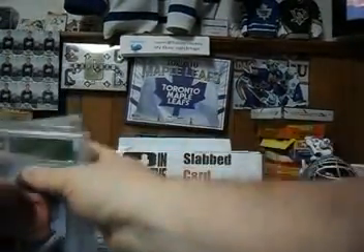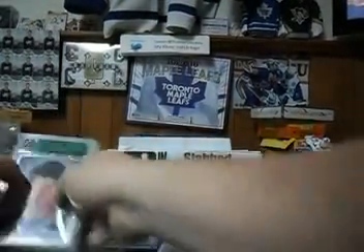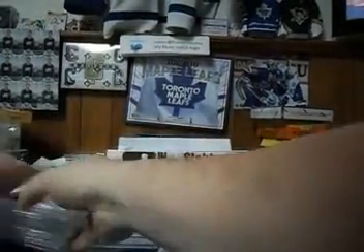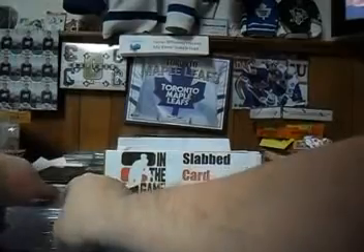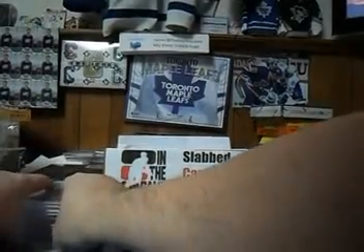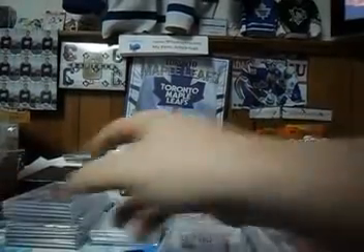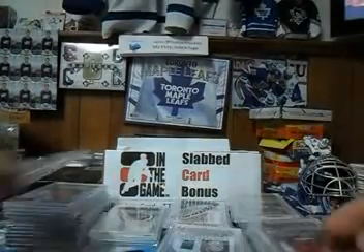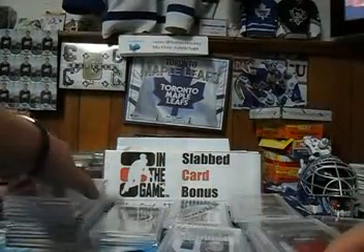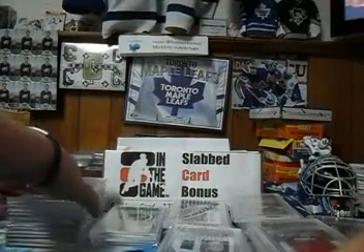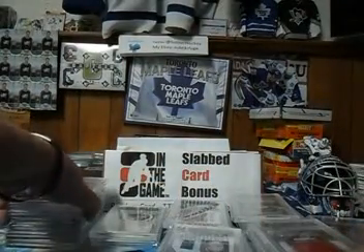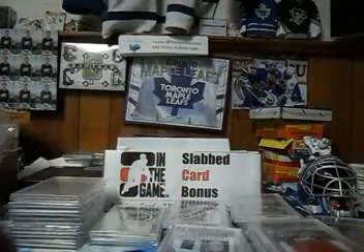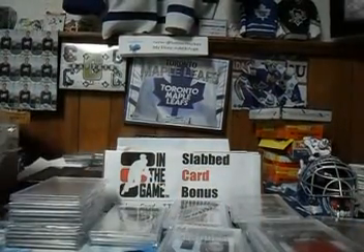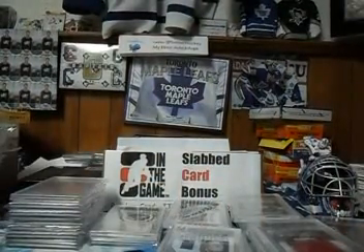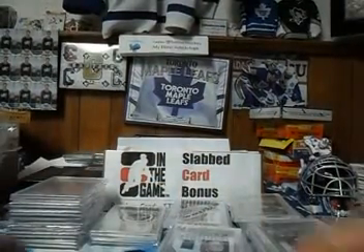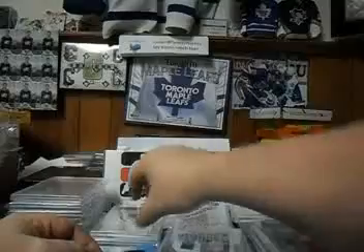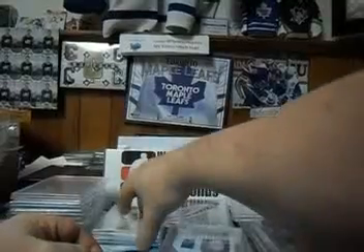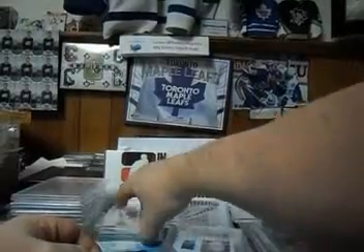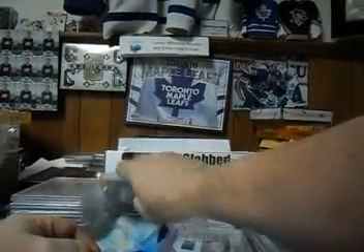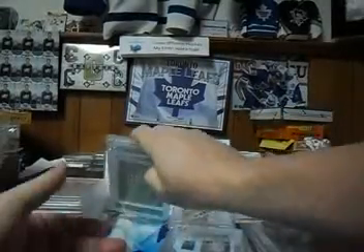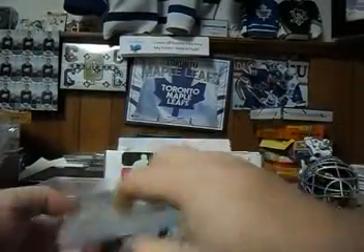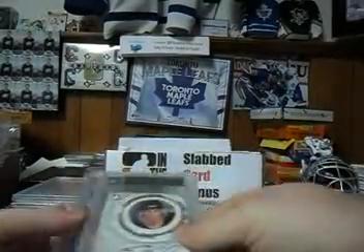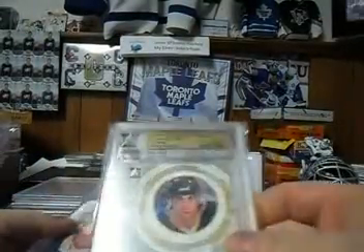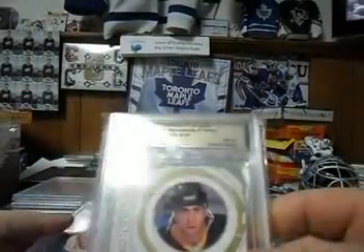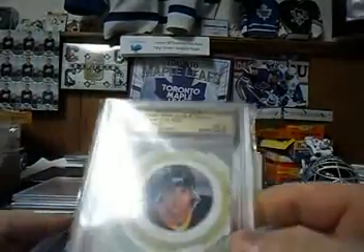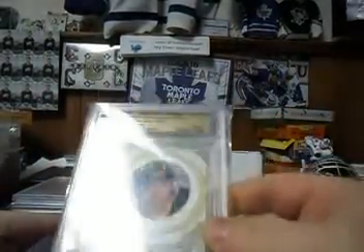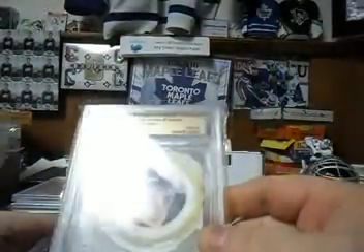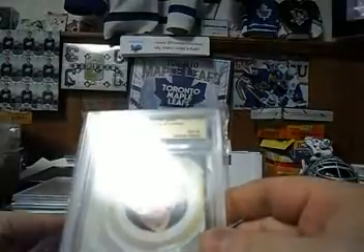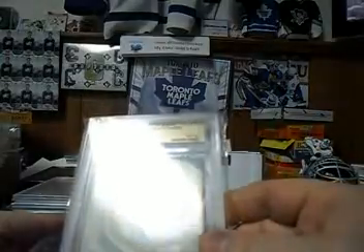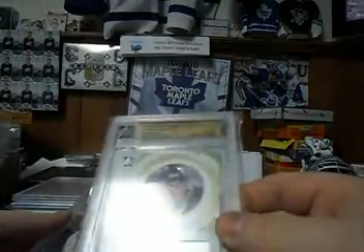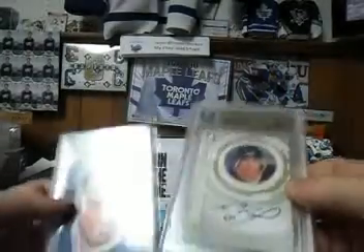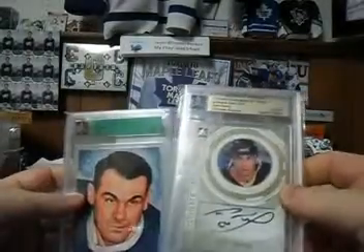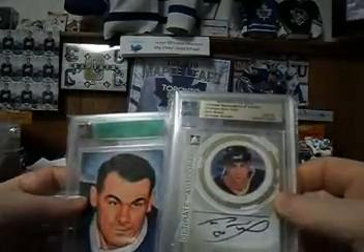So again, base cards are still cool. That pairs up with the Henri Richard base card. And then we have here Cam Neely Autograph Gold out of 10, and that pairs with a base card.